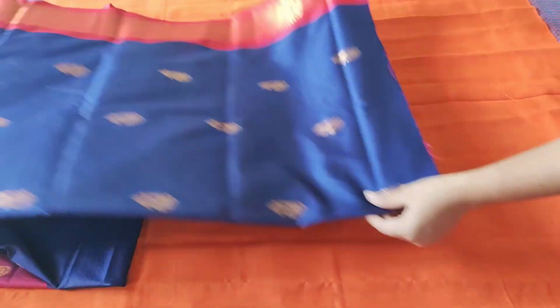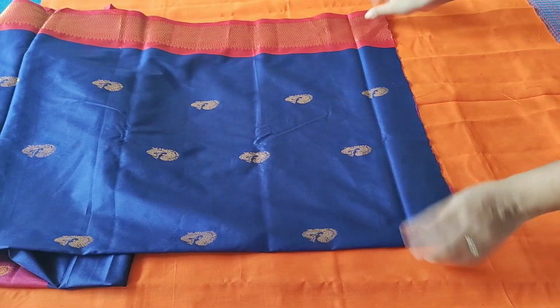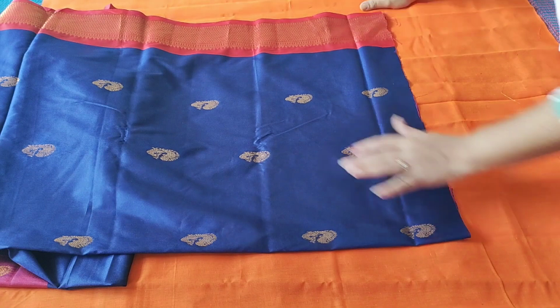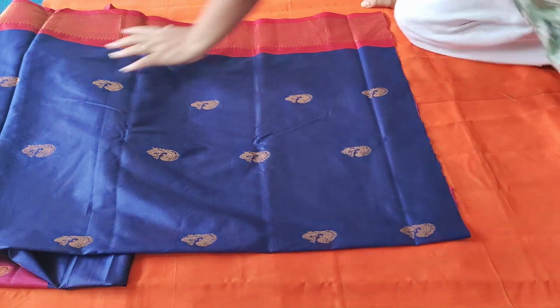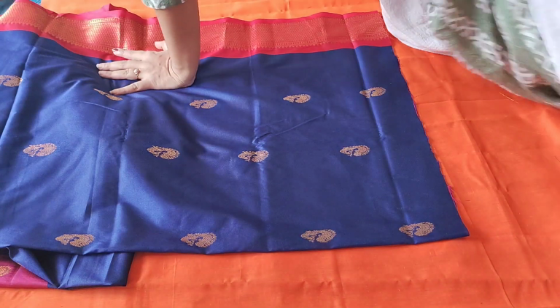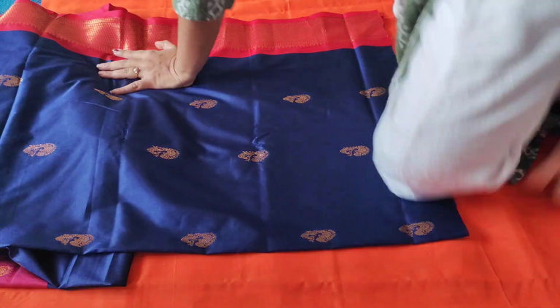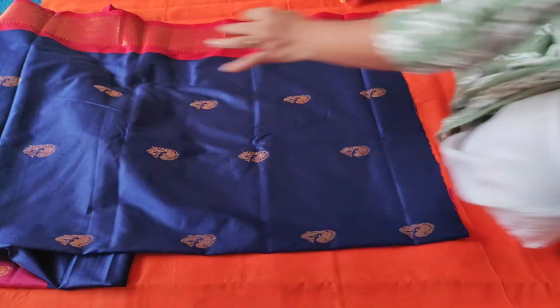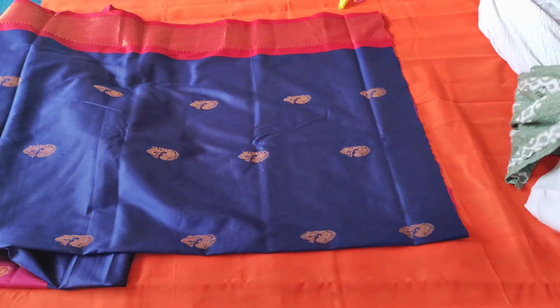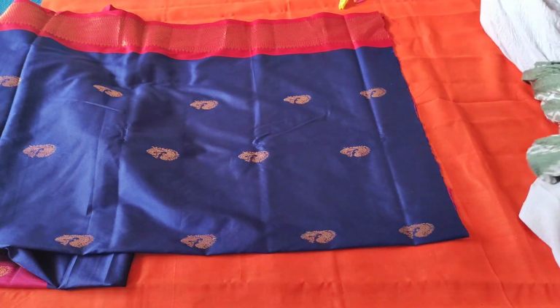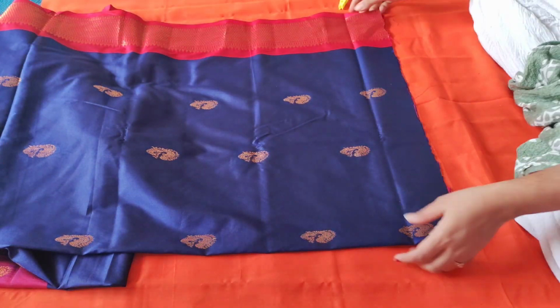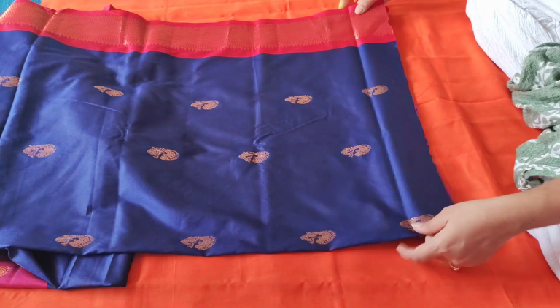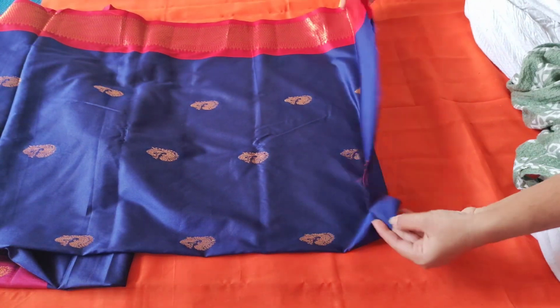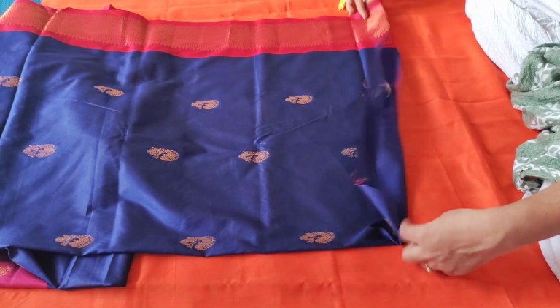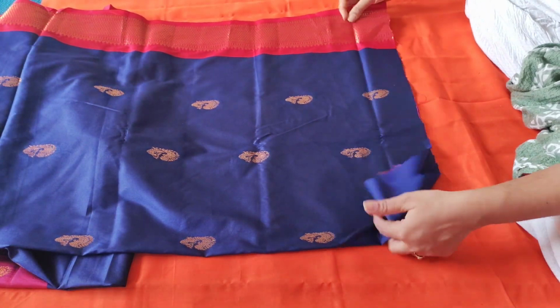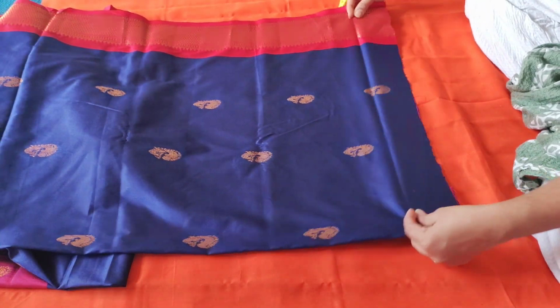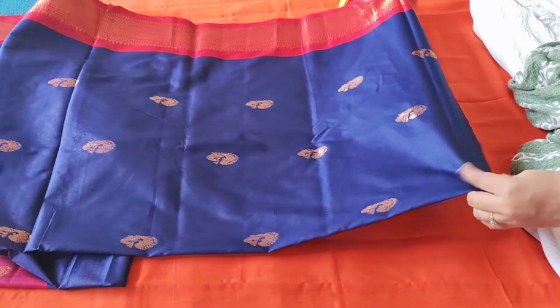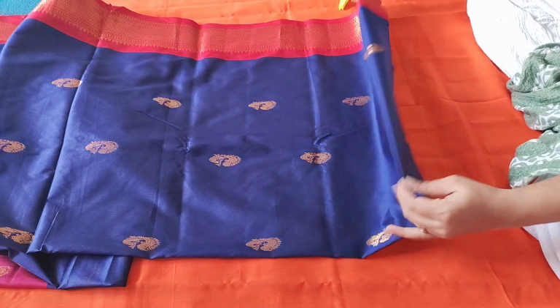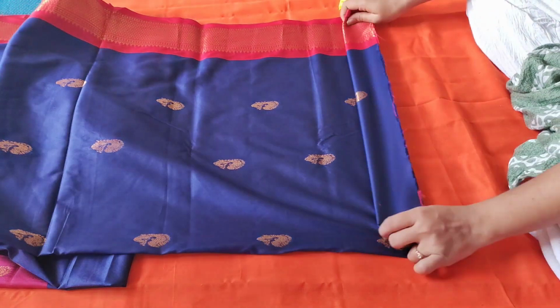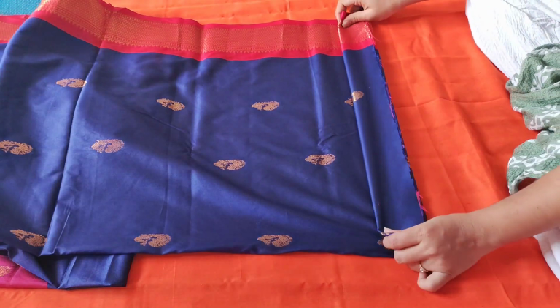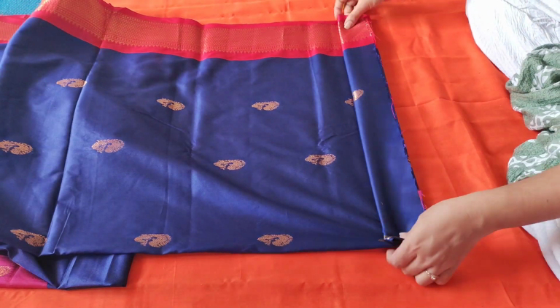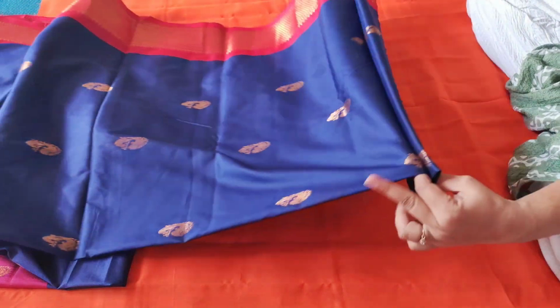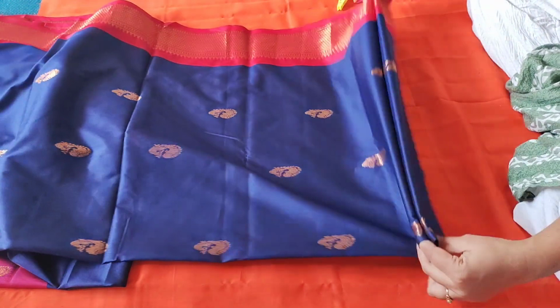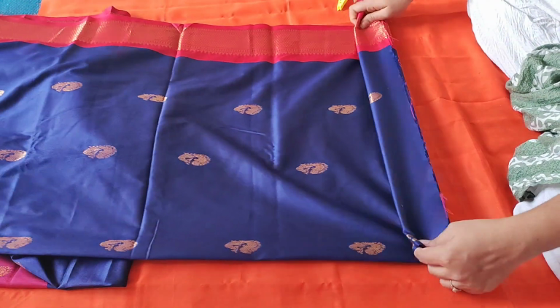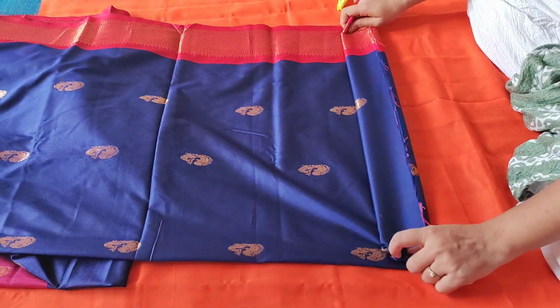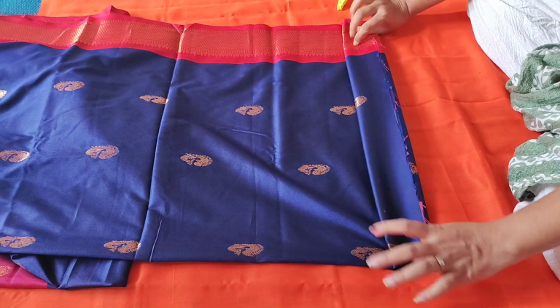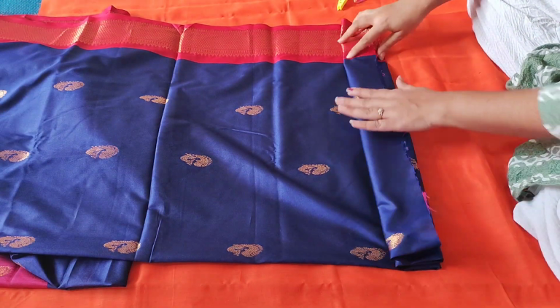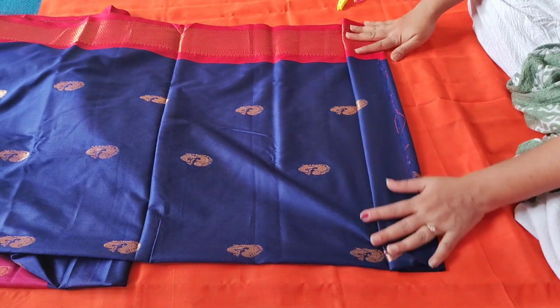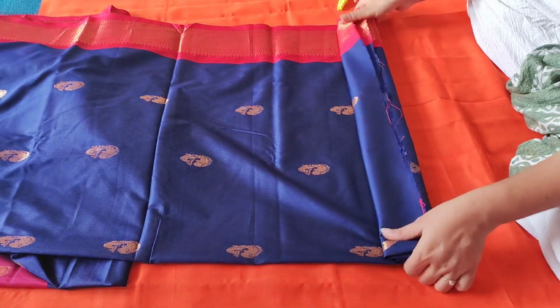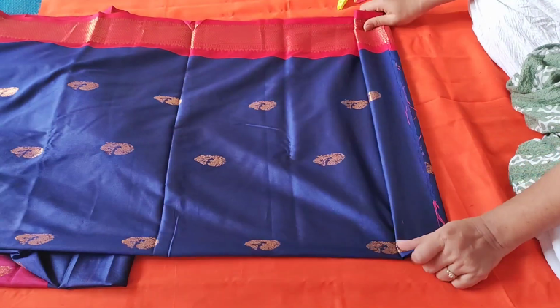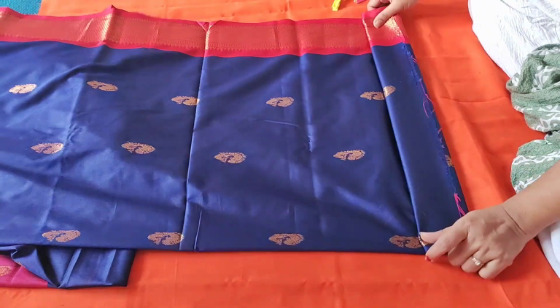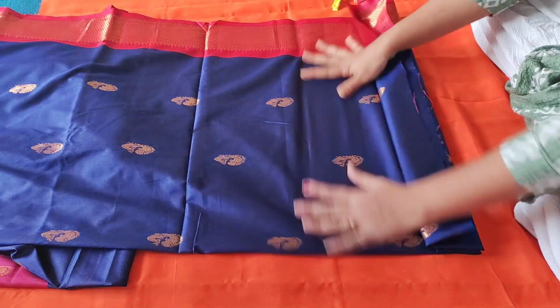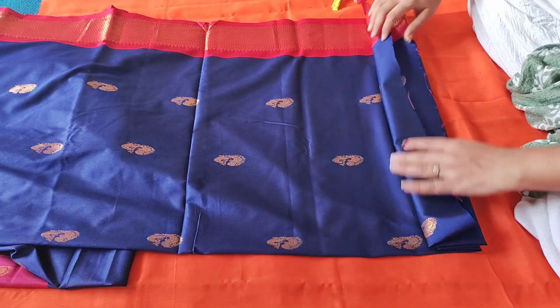Now I will start pleating. I will make it half a length. Once I have the full length, we have to pleat it. Then I will extend it to the back. This is also a neat fold.